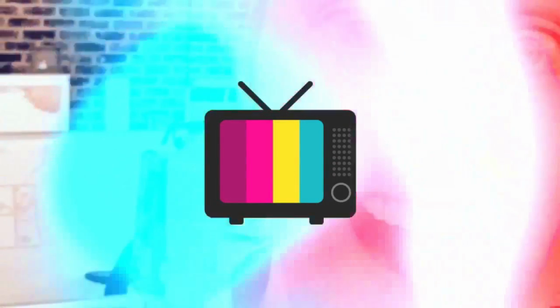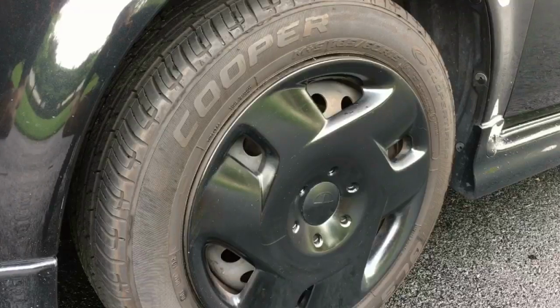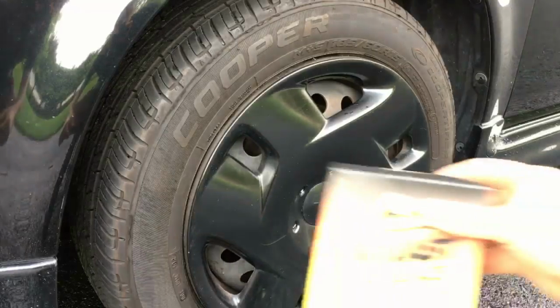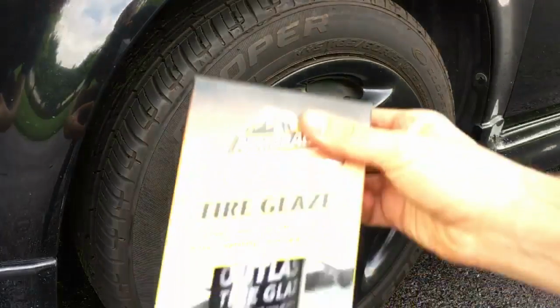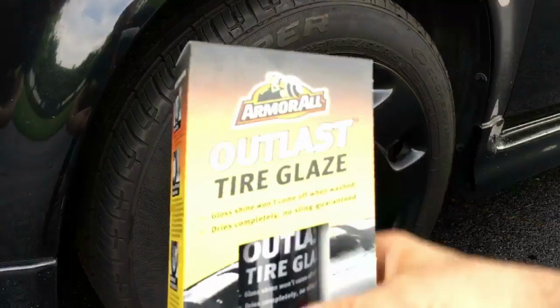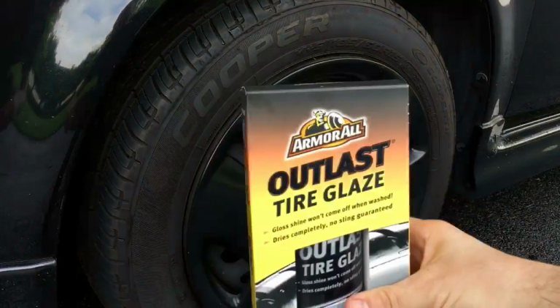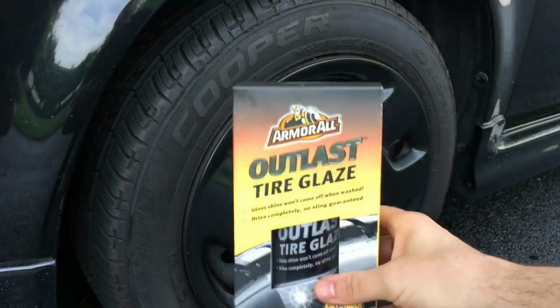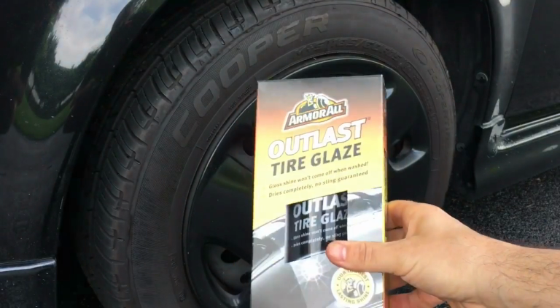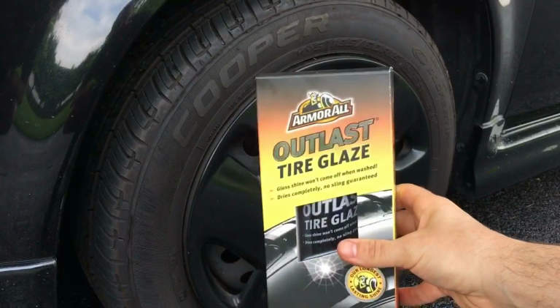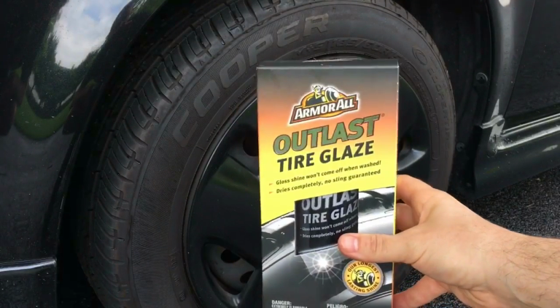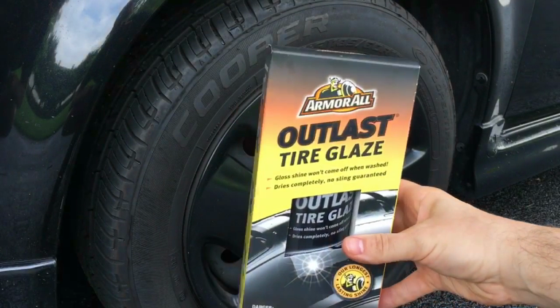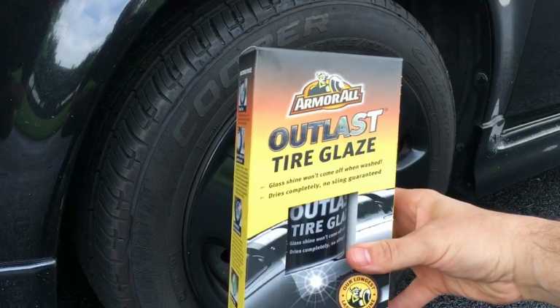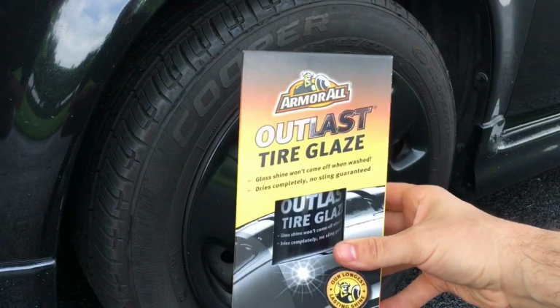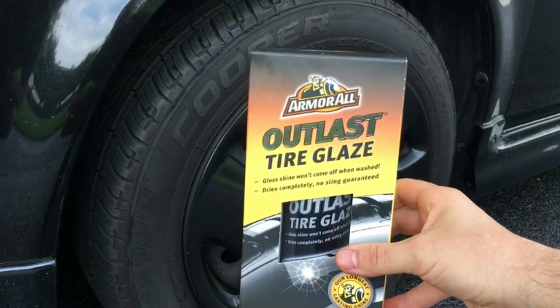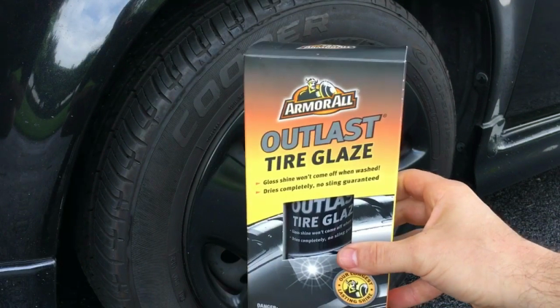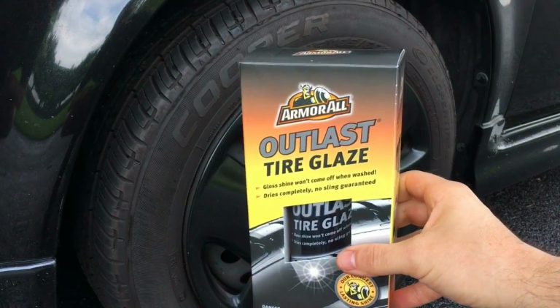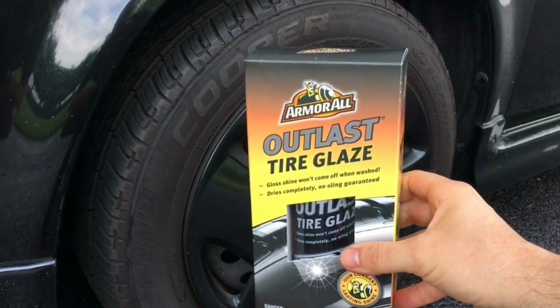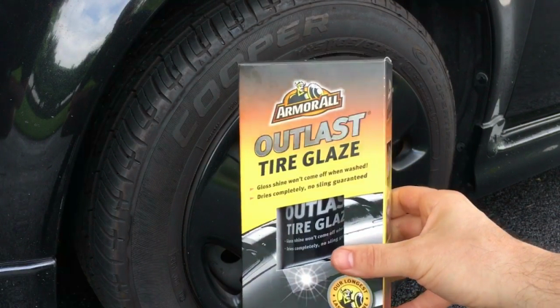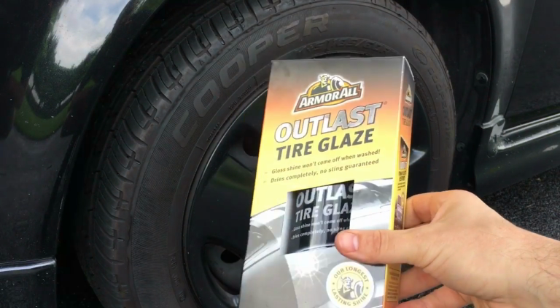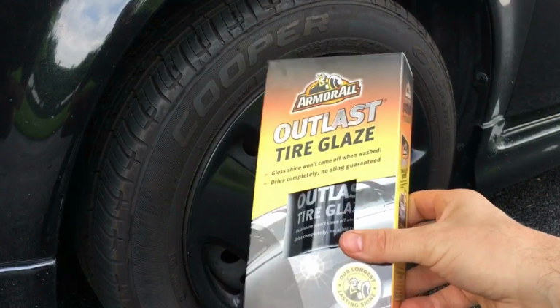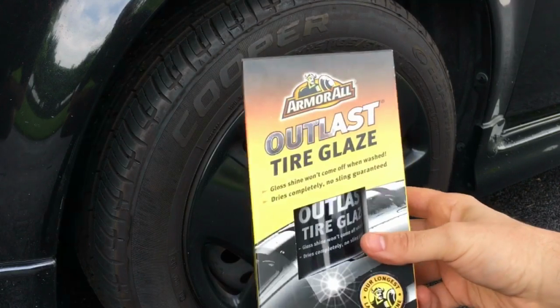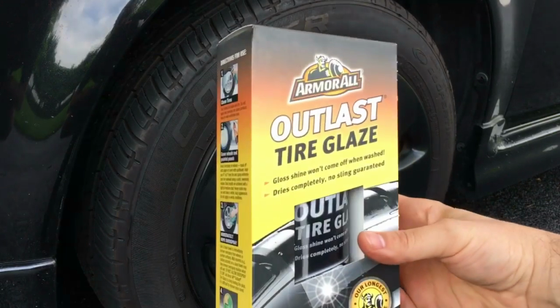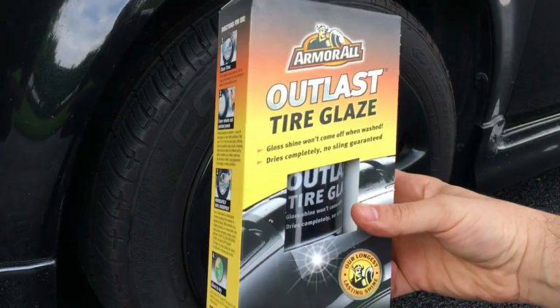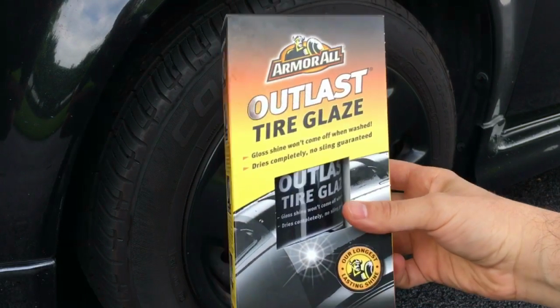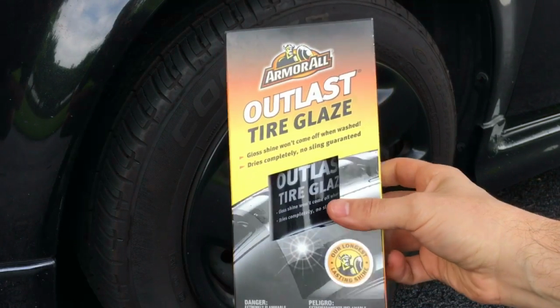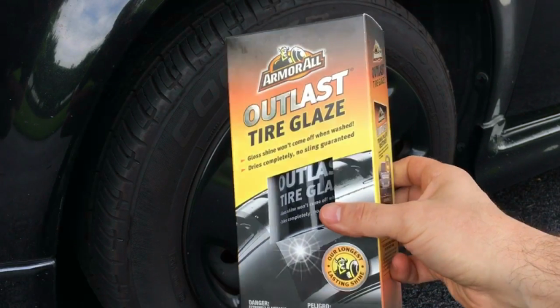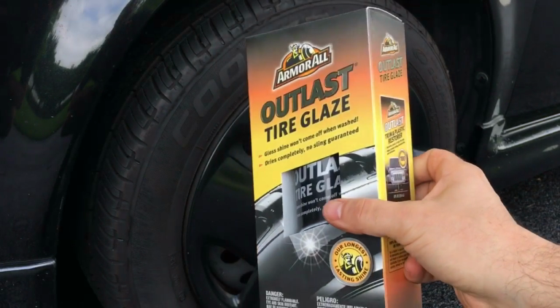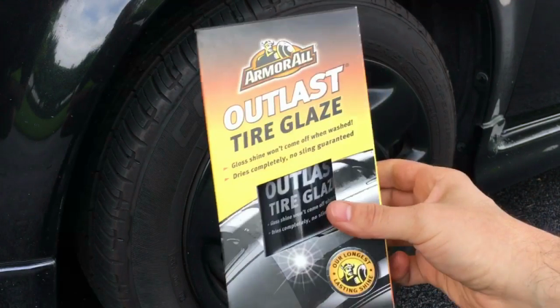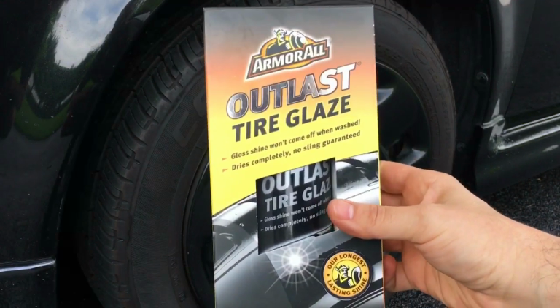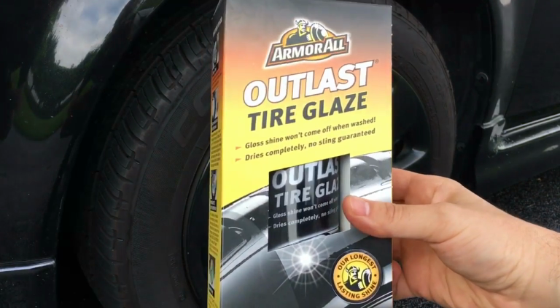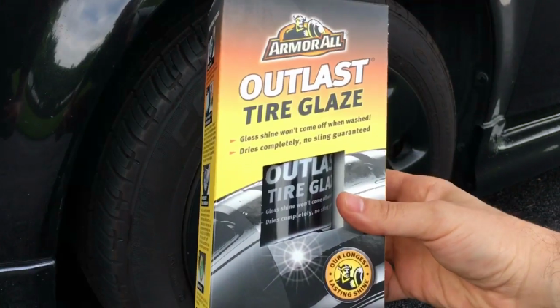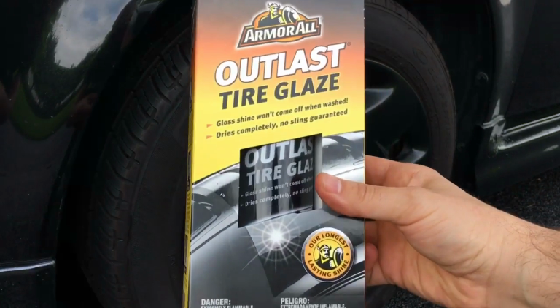Today's episode we're going to take a look at the most amazing shiny tire stuff ever made — it's the Armor All Outlast Tire Glaze. It is made from silicone and the tears of joy of angels, and is the shiniest thing you've ever seen.